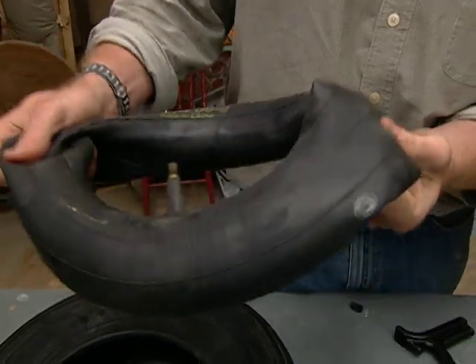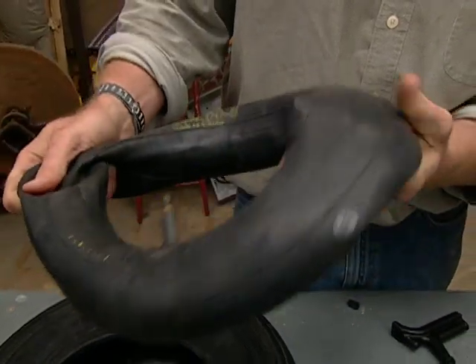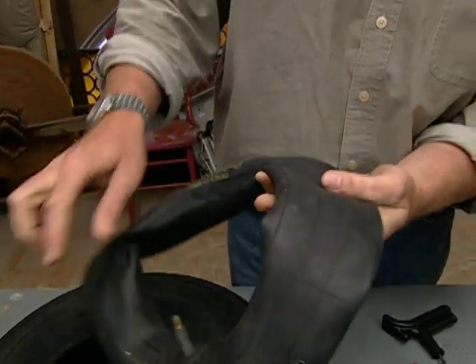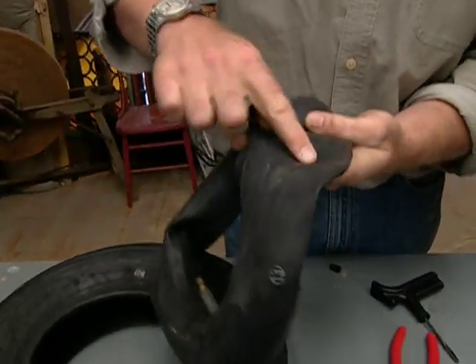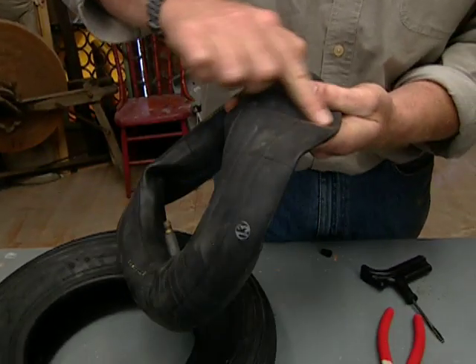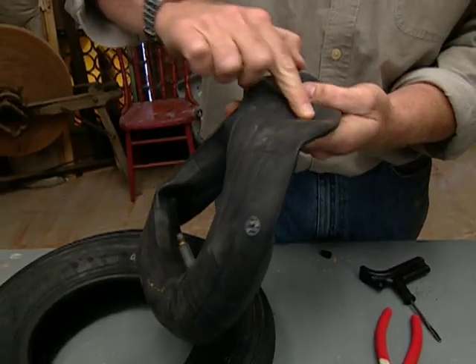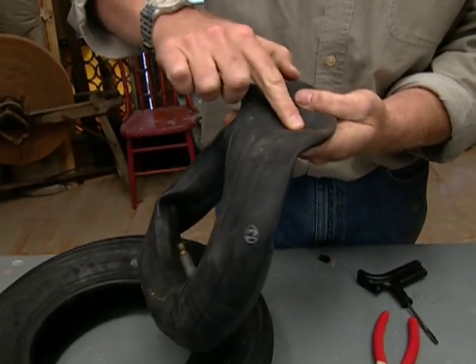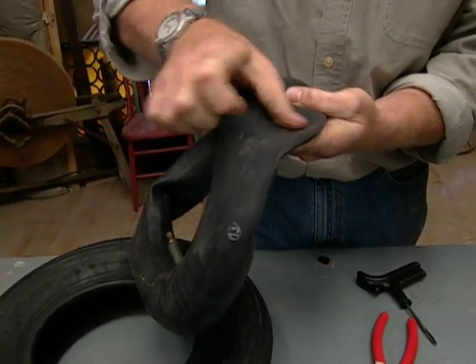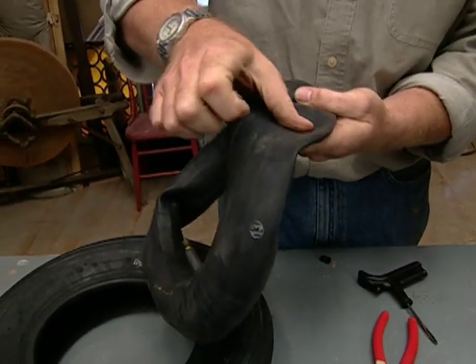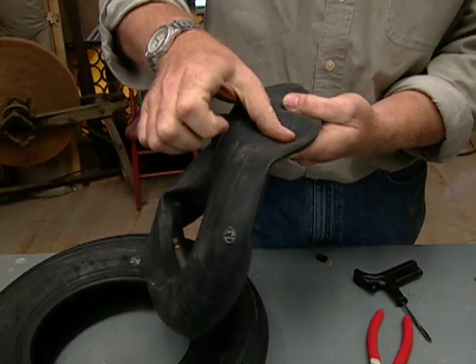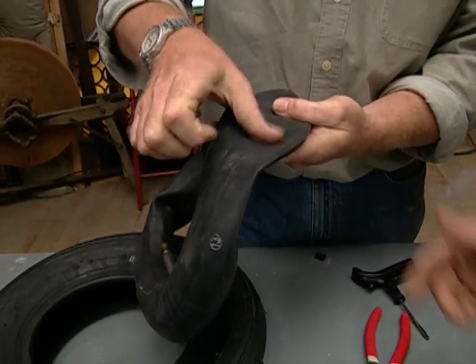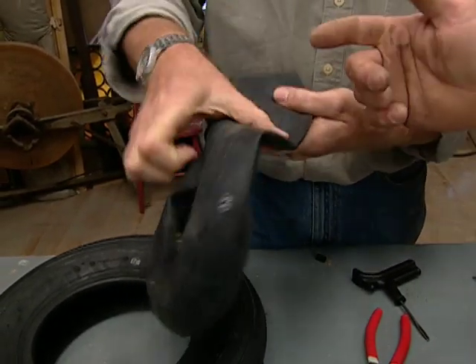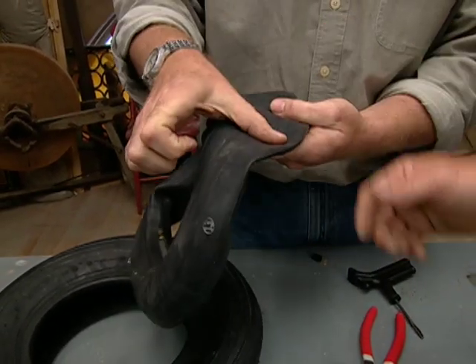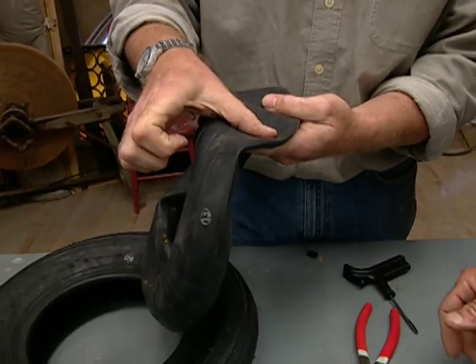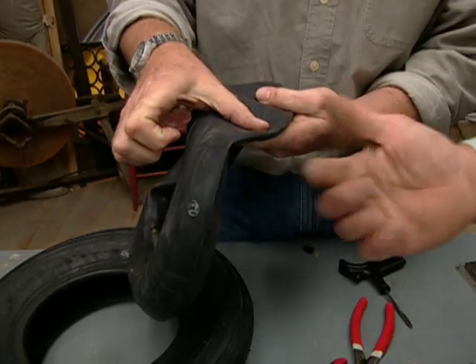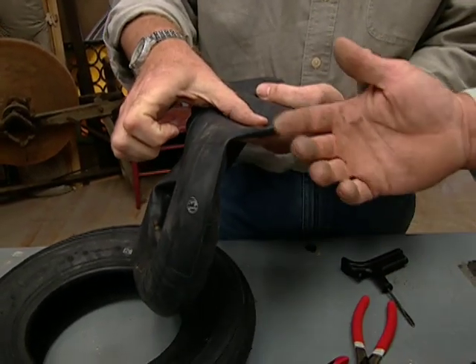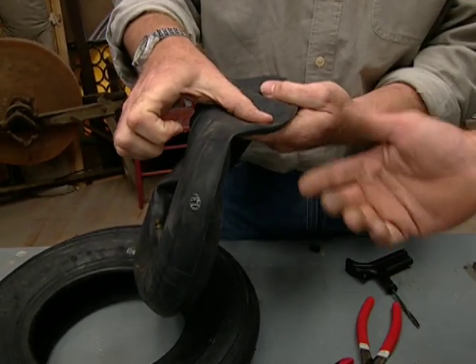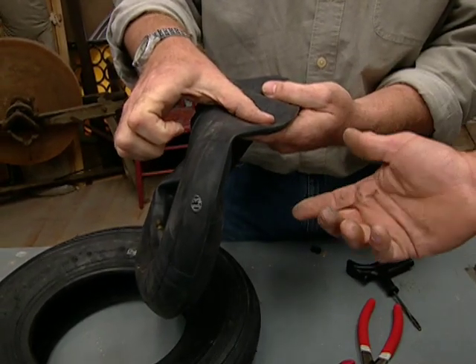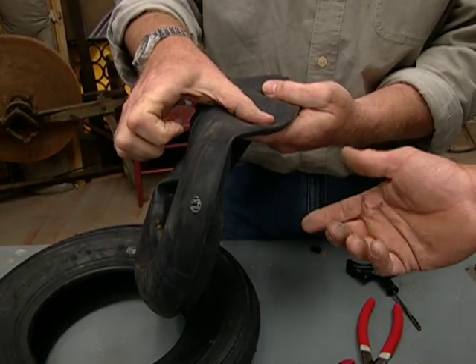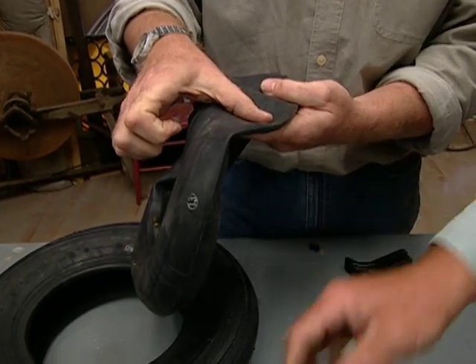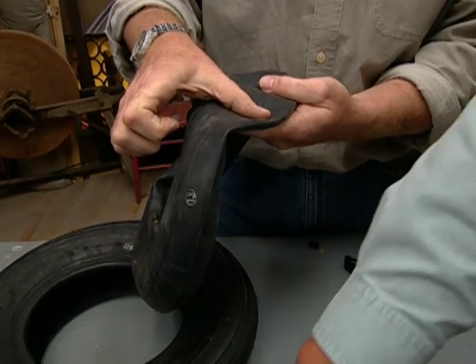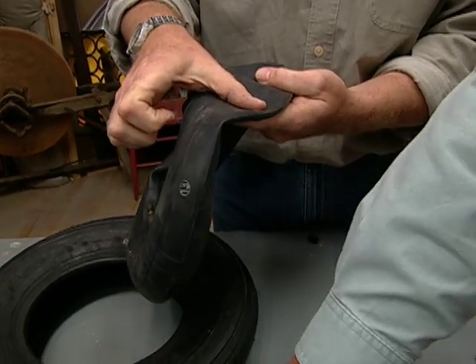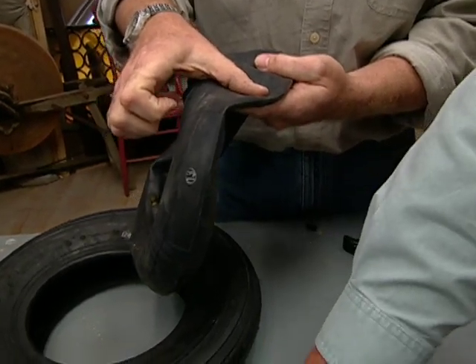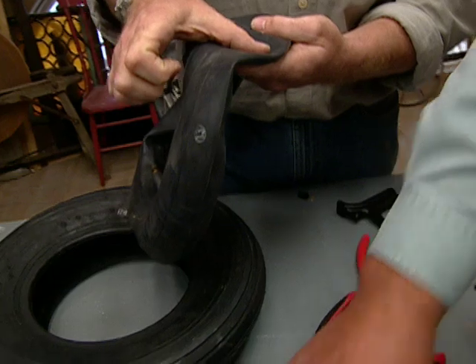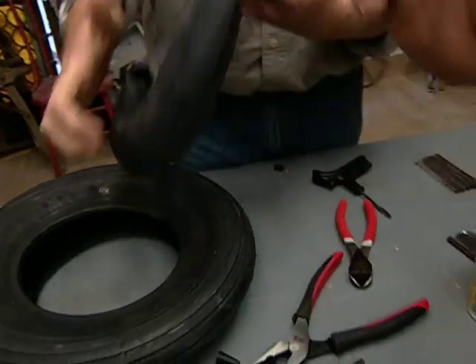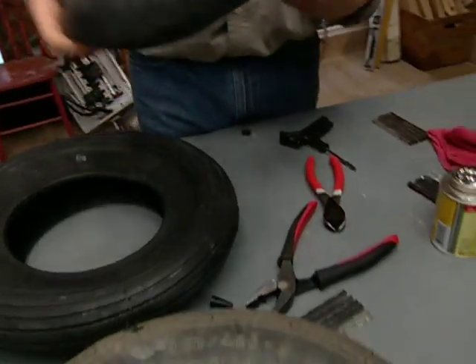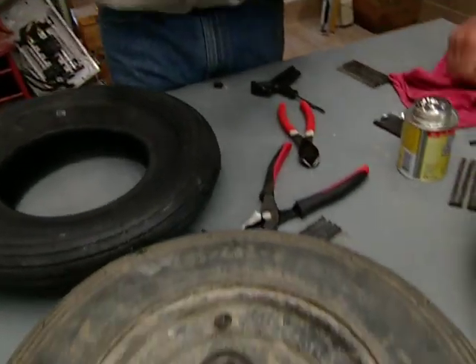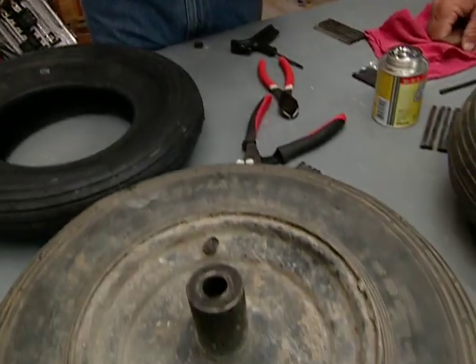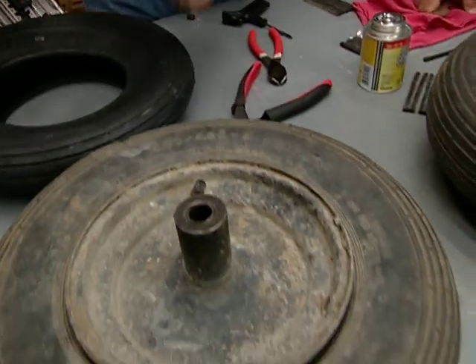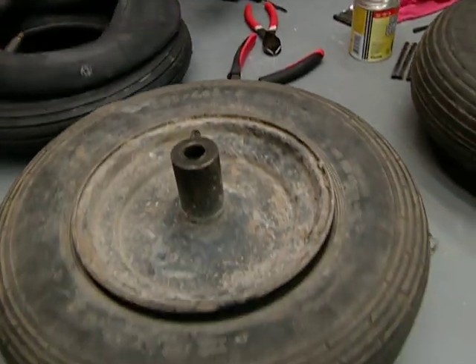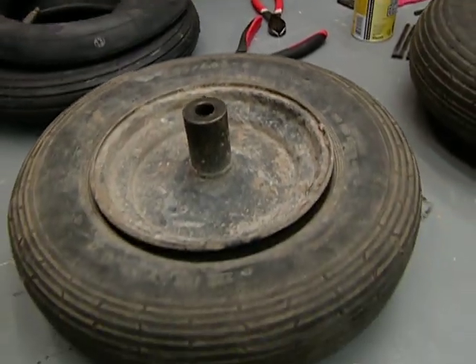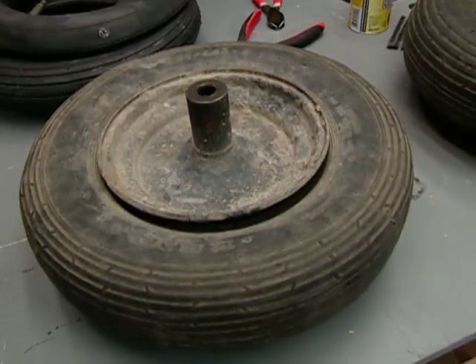When this gets a hole, you simply scratch it up, put some glue on, and a patch — just like your bike kit you did years ago. Then get it back inside, blow it up, and you're good to go.